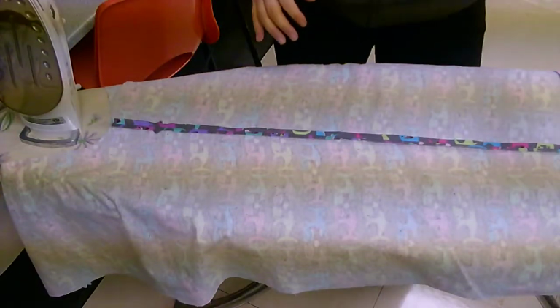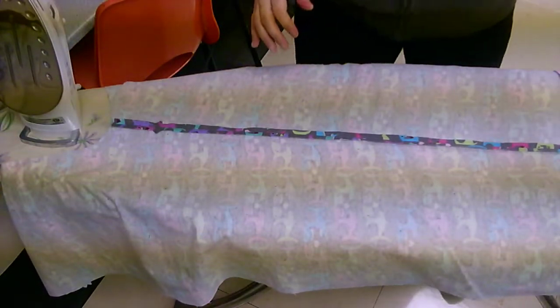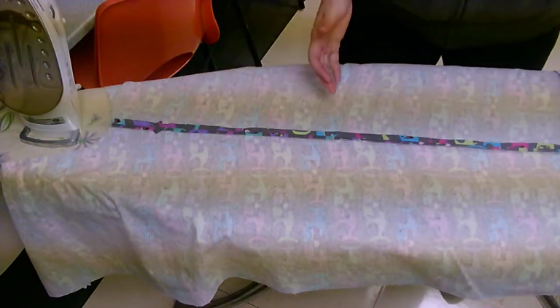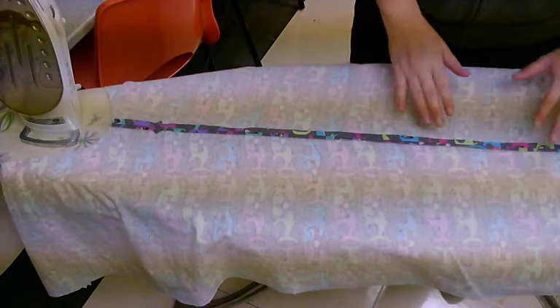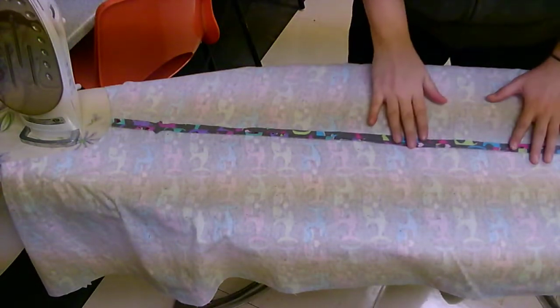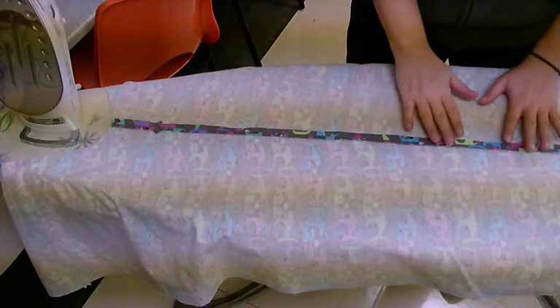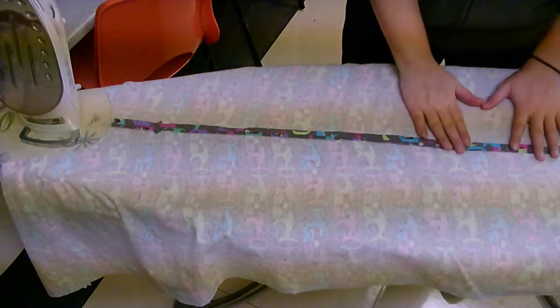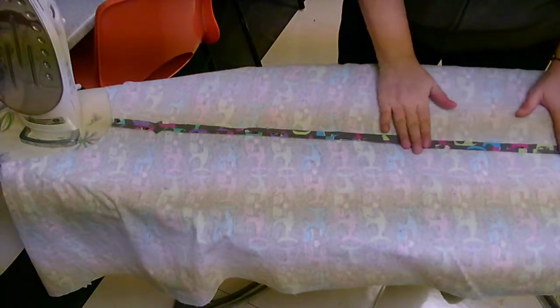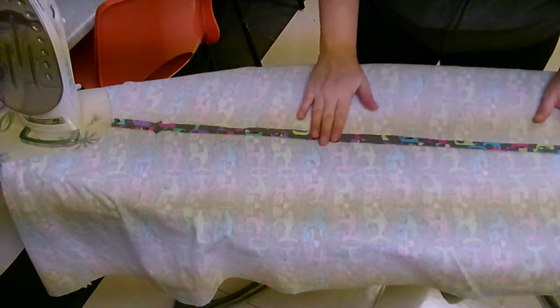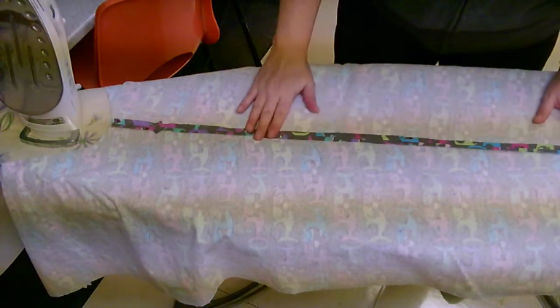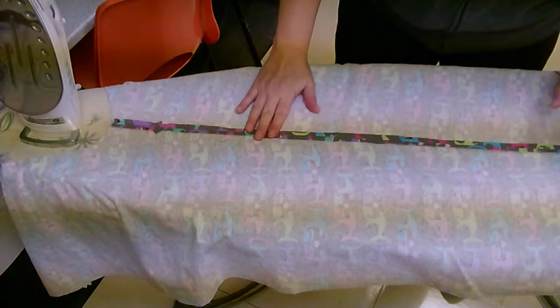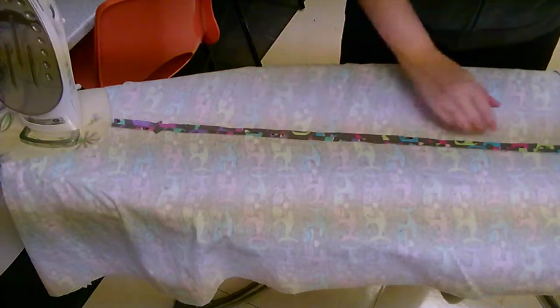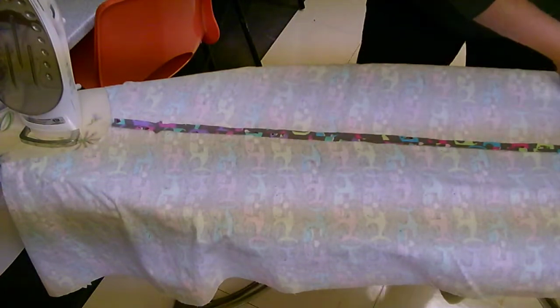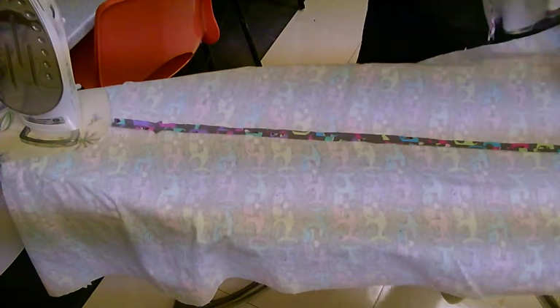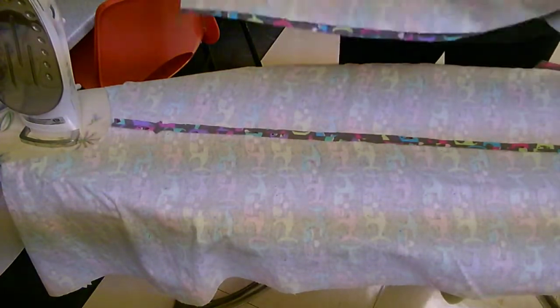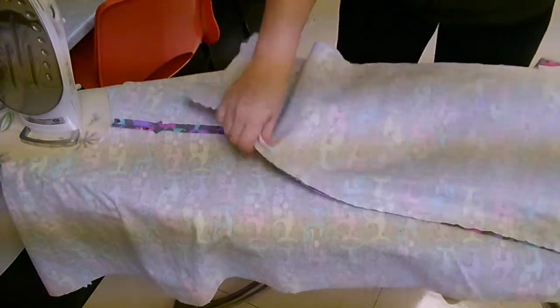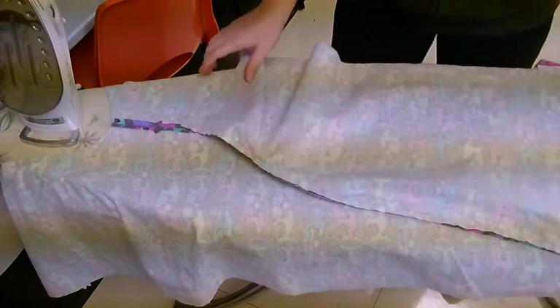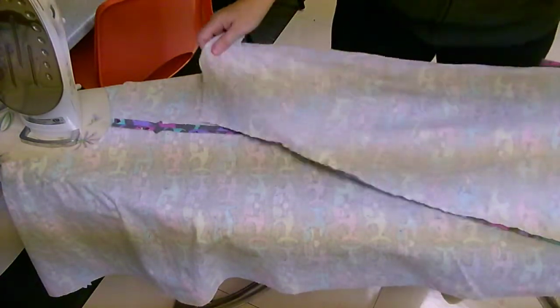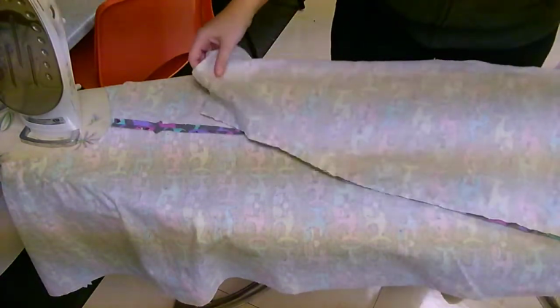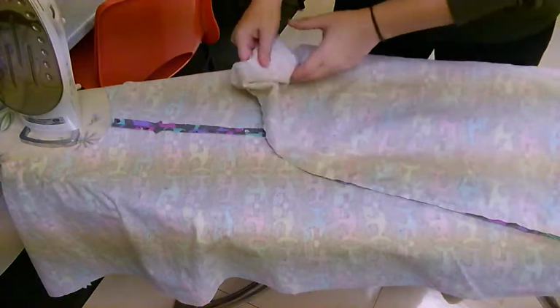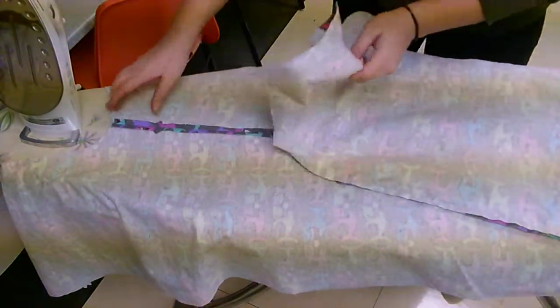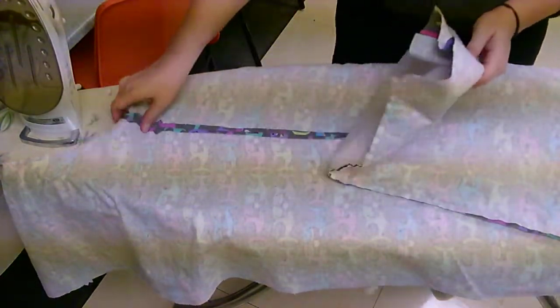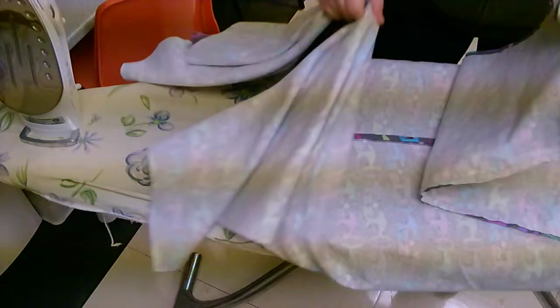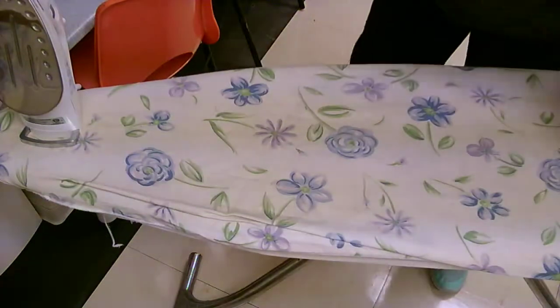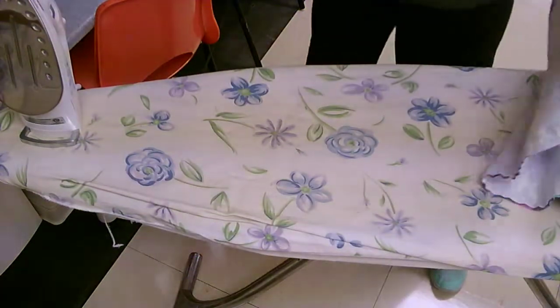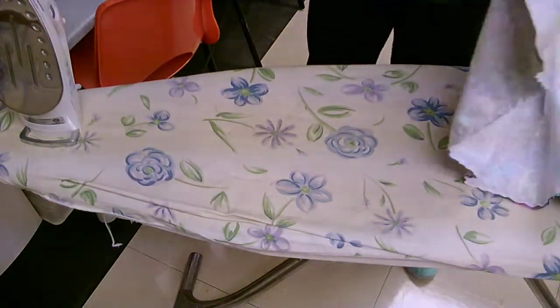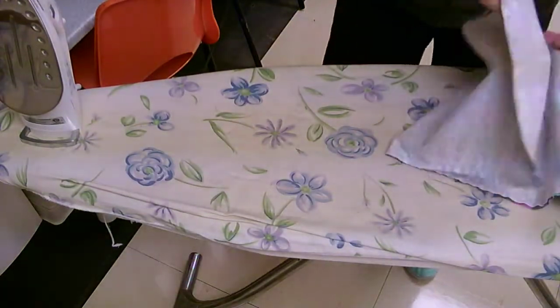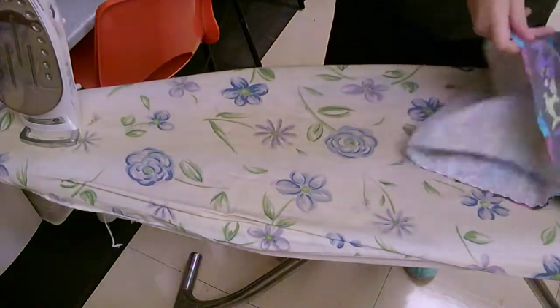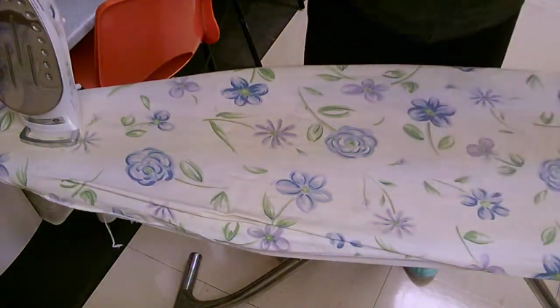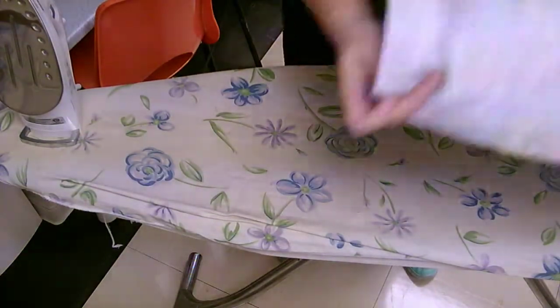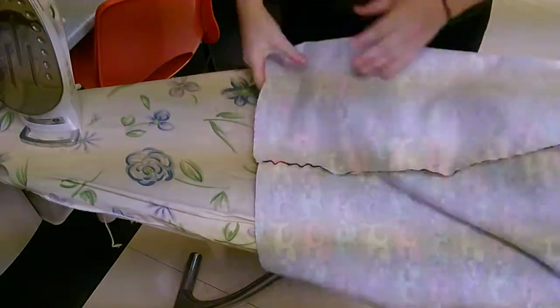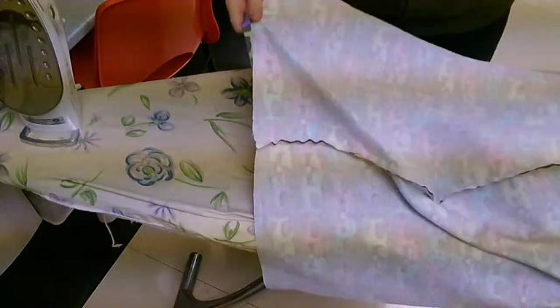Once you have both of your inside seams sewn, you're gonna want to press the seams flat like this. To do that, you take one of your patterns and open it up so that the front, the right sides are facing down on your ironing board.